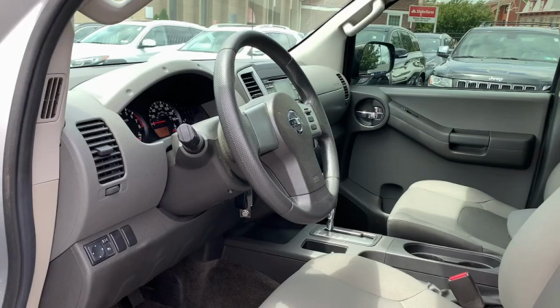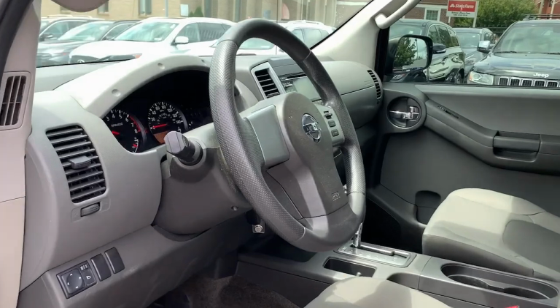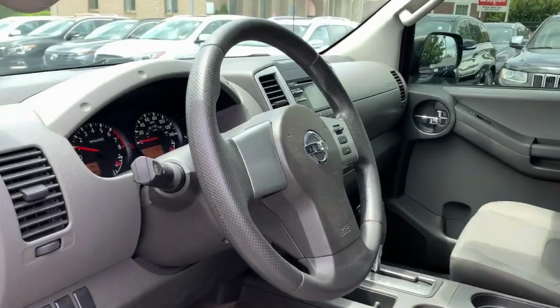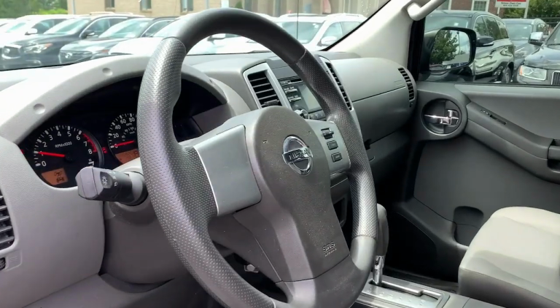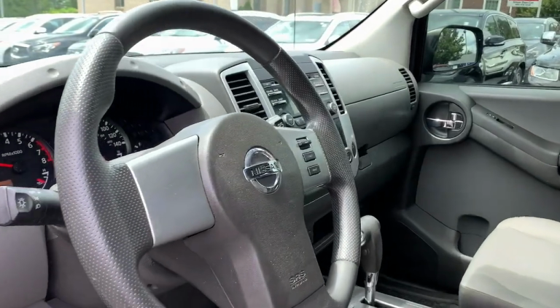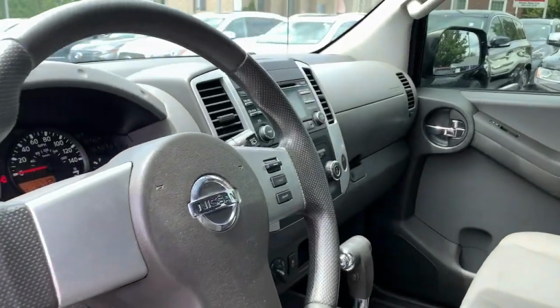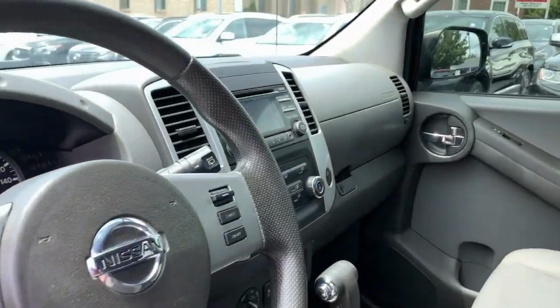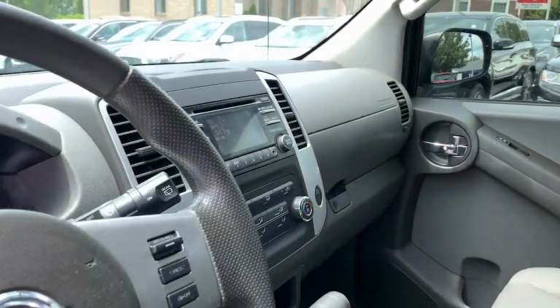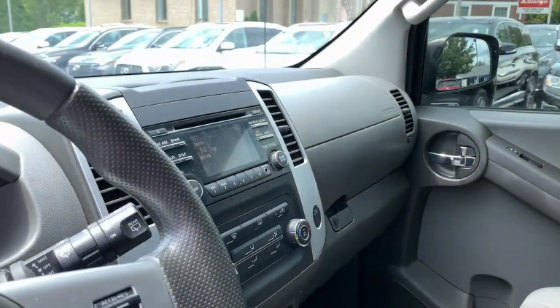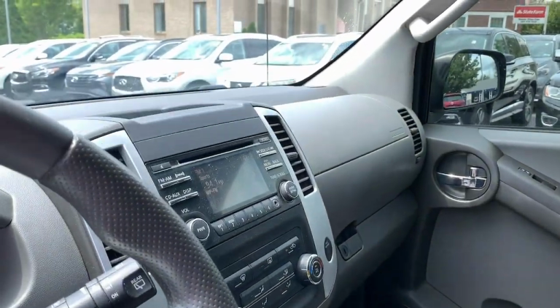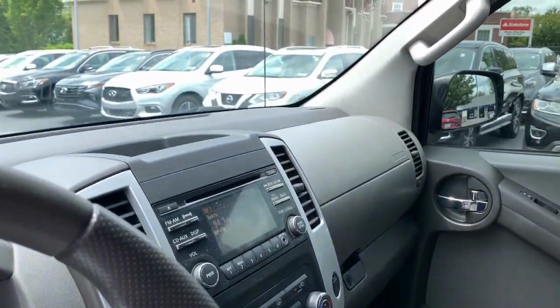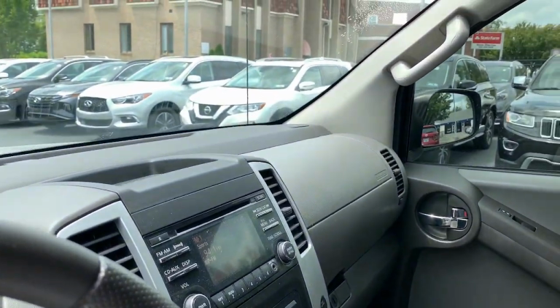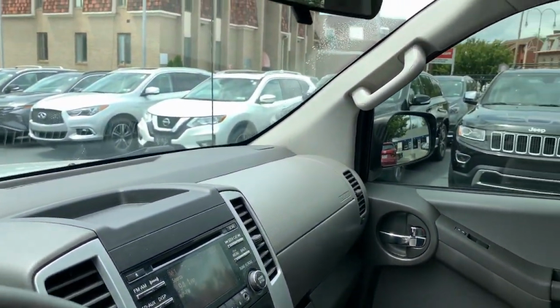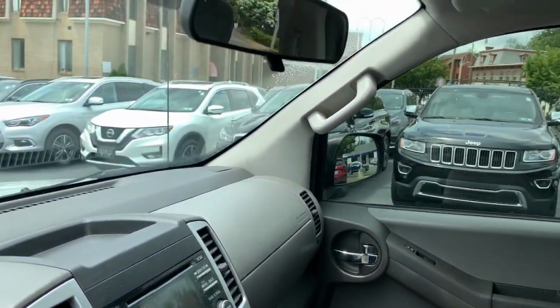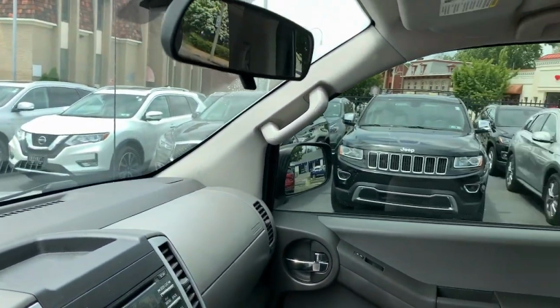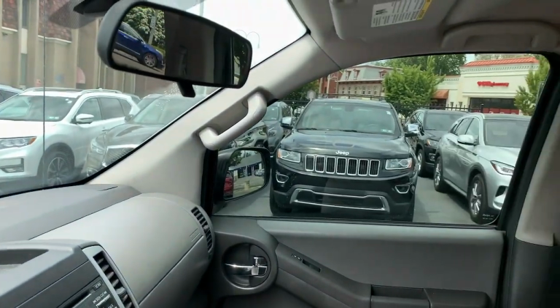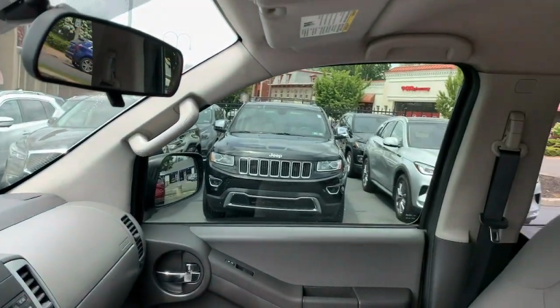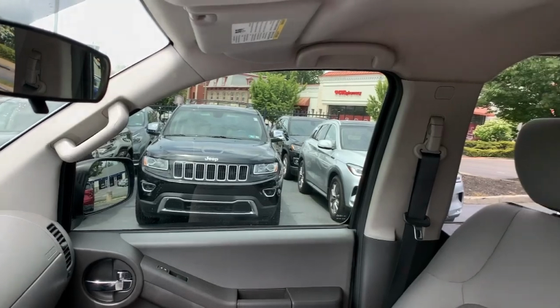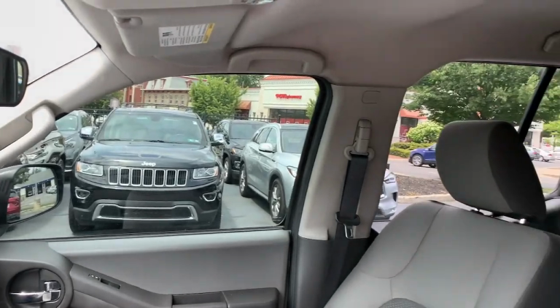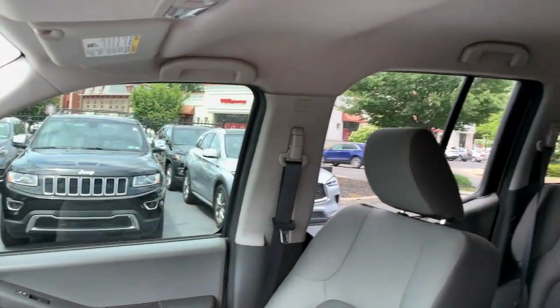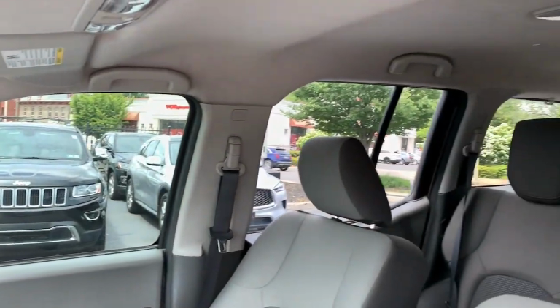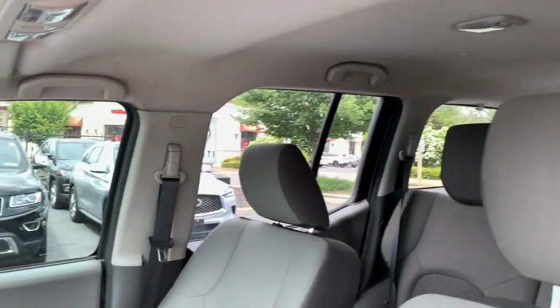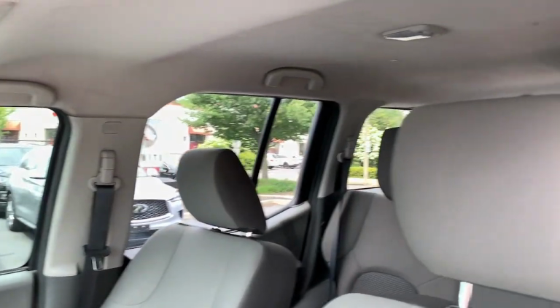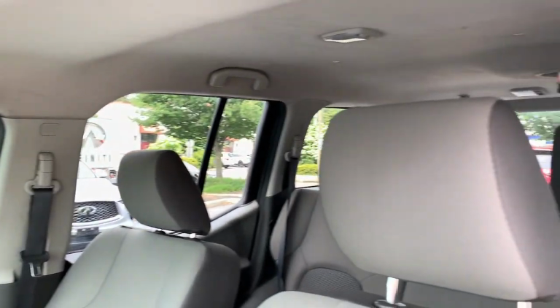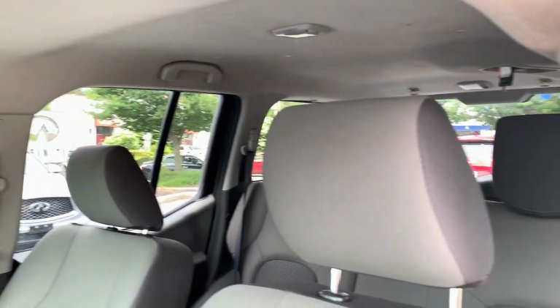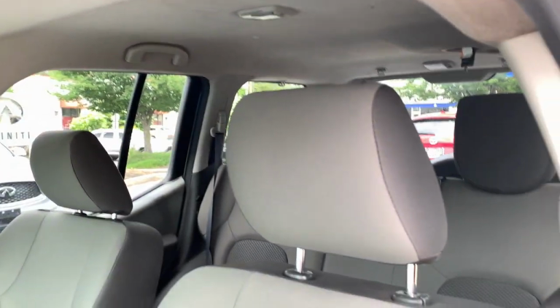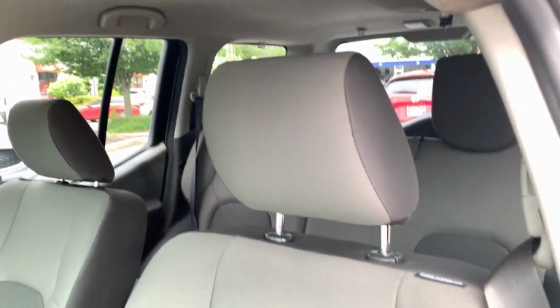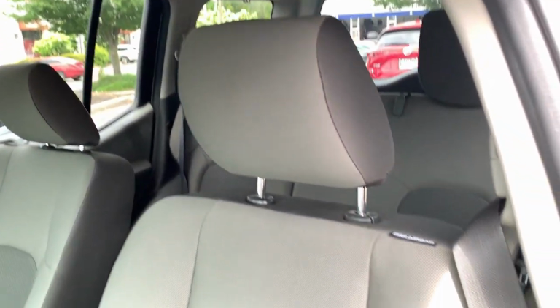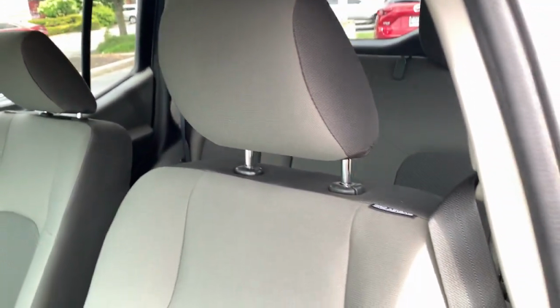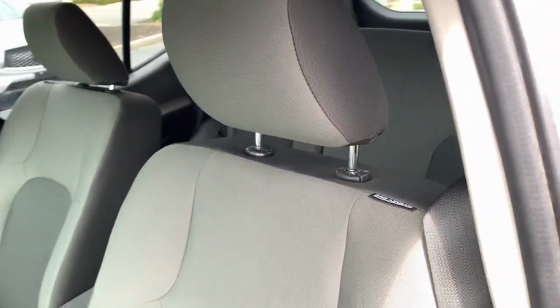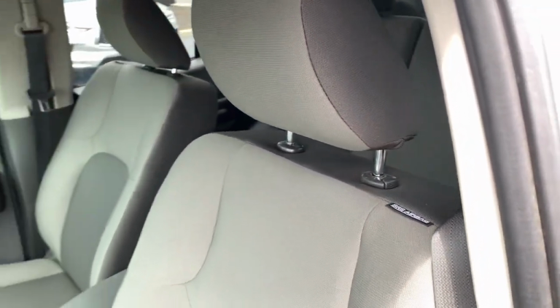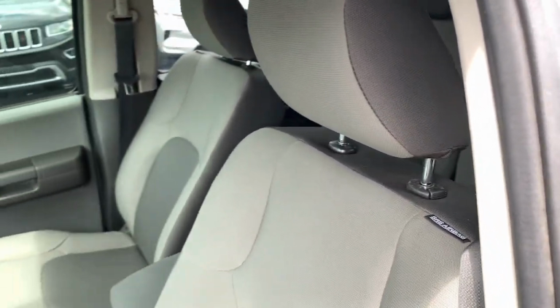Feel excited about the adventure in this highly capable XTERRA. Treat yourself to a test drive today — our staff will toss you the keys and give you an outstanding customer experience.